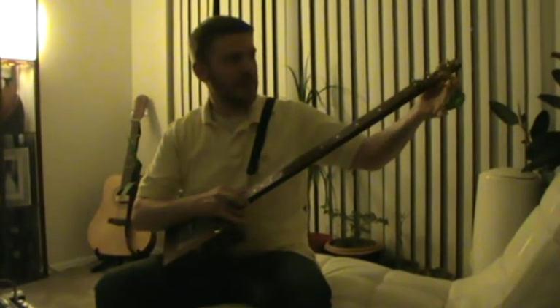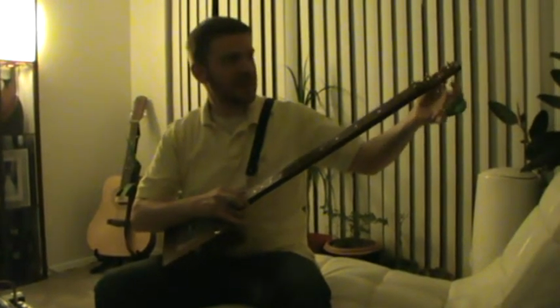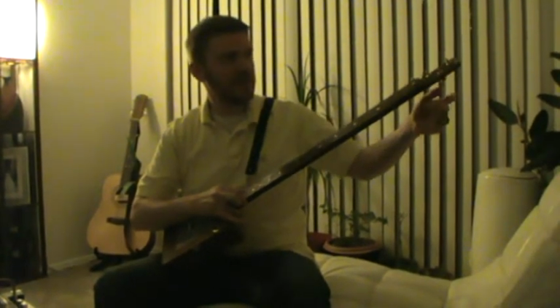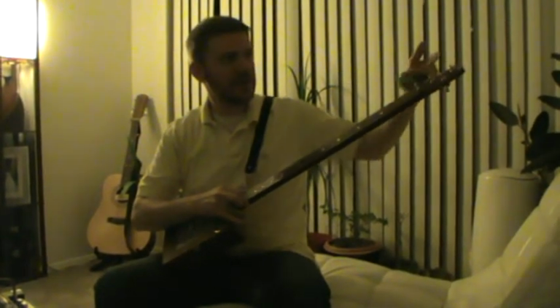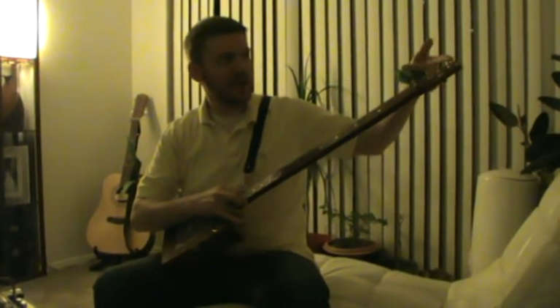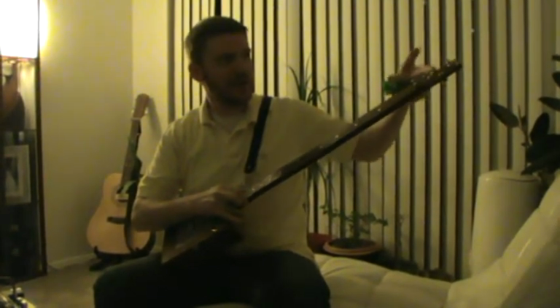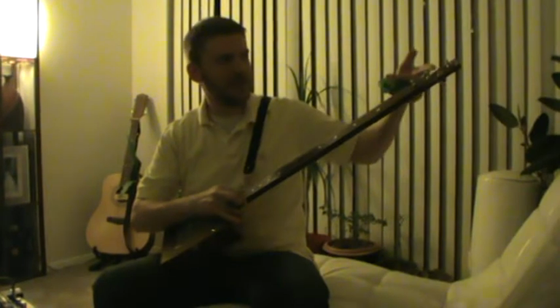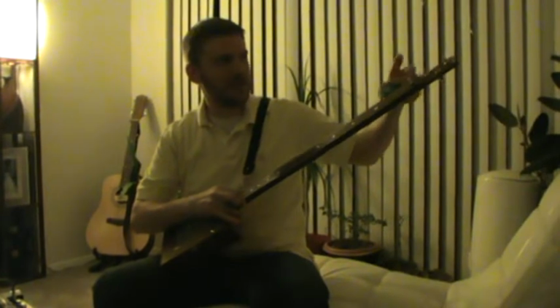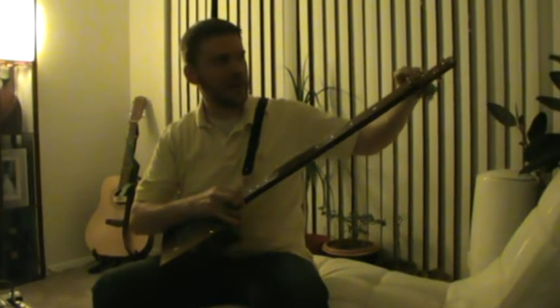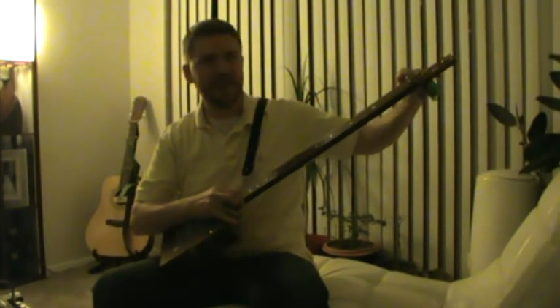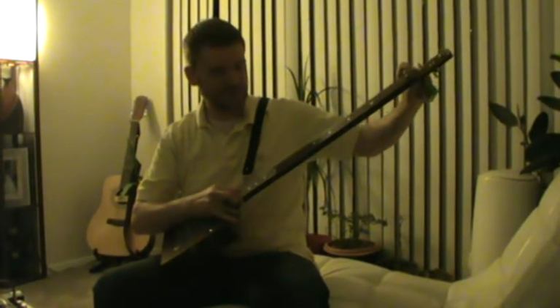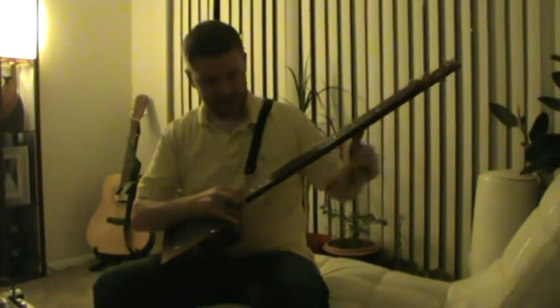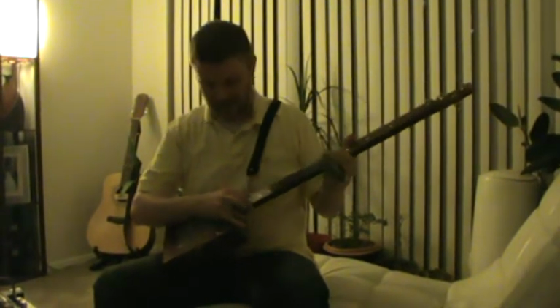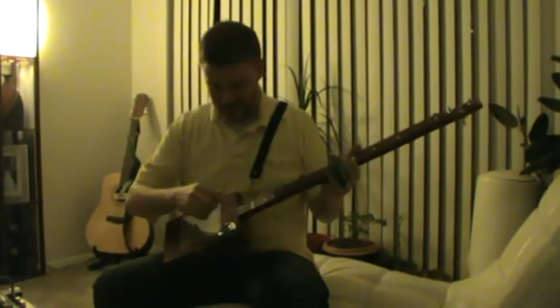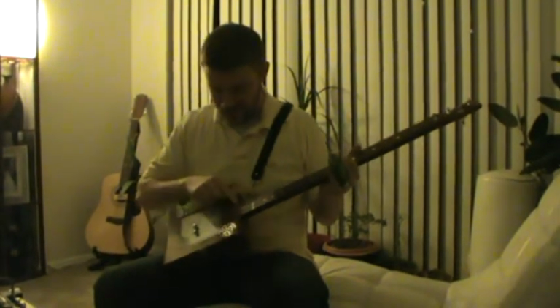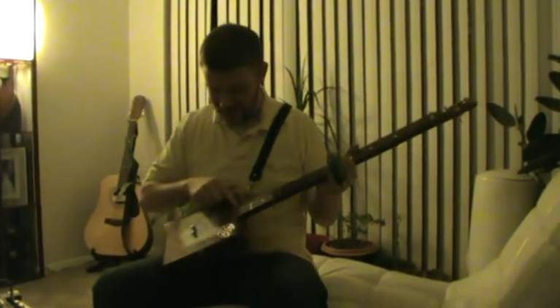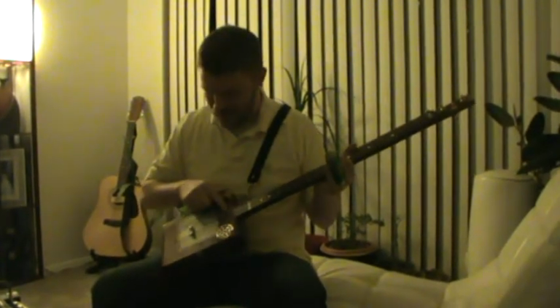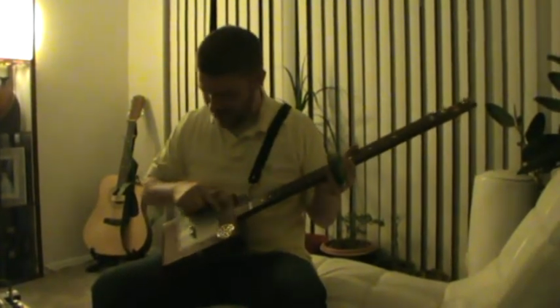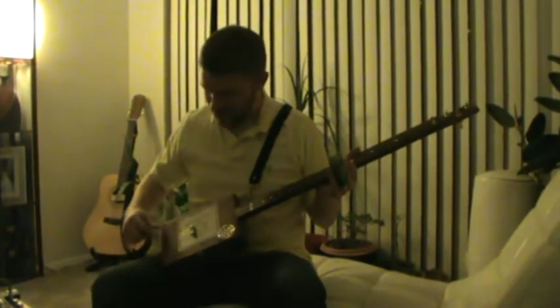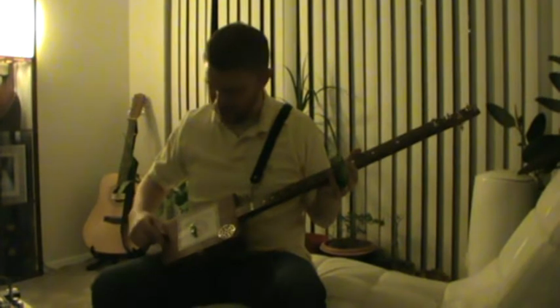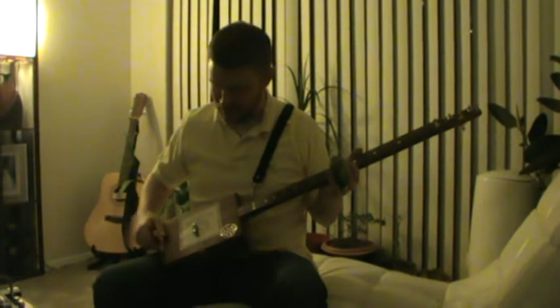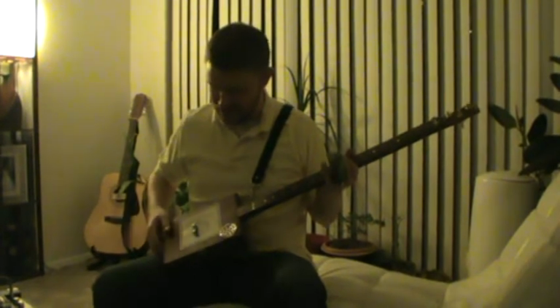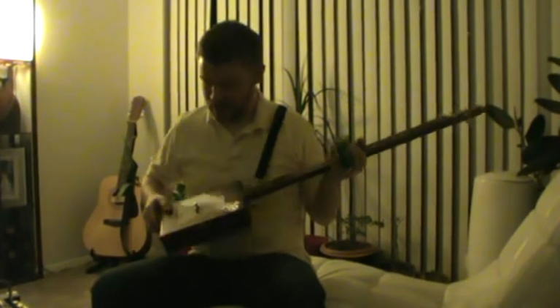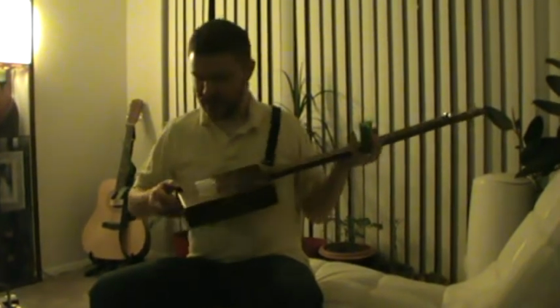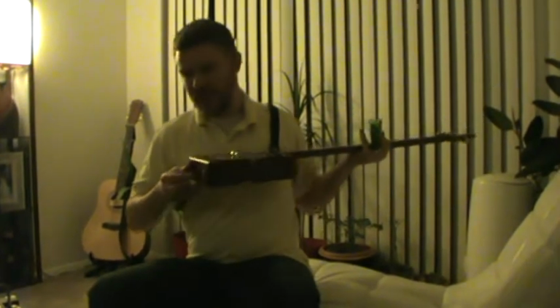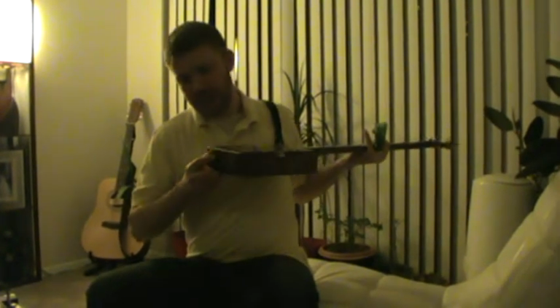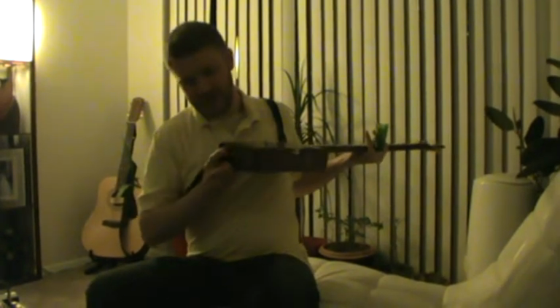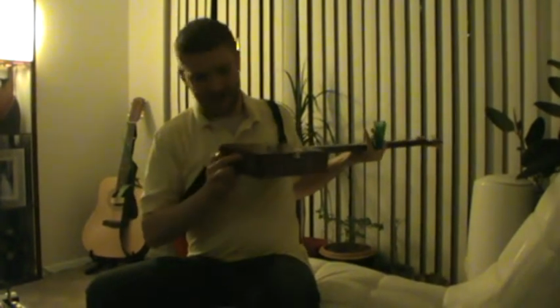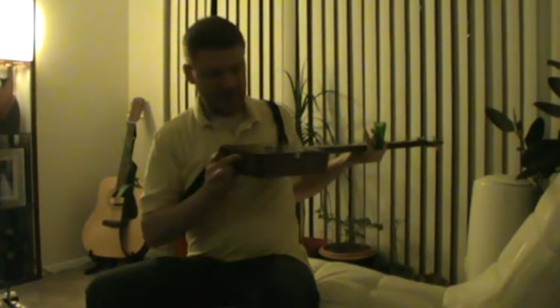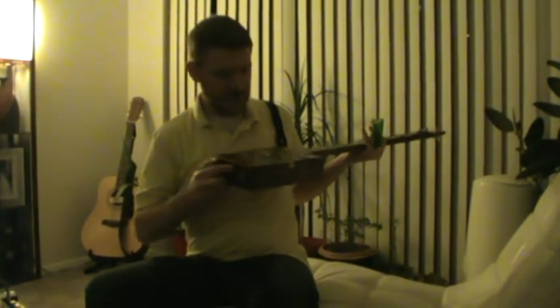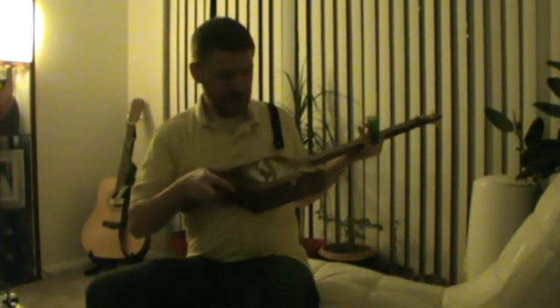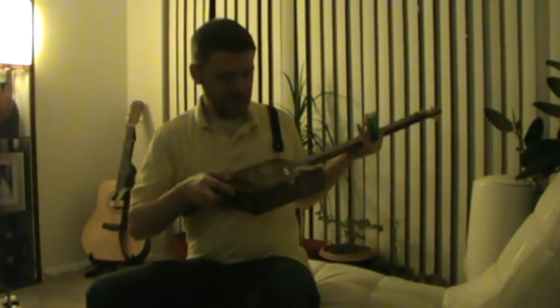I made a headstock by trimming back everything but the bottom half inch, and I cut off the same amount all the way through the end of the box. Instead of bringing the neck through the box, I have it screwed in here and glued to the lid.